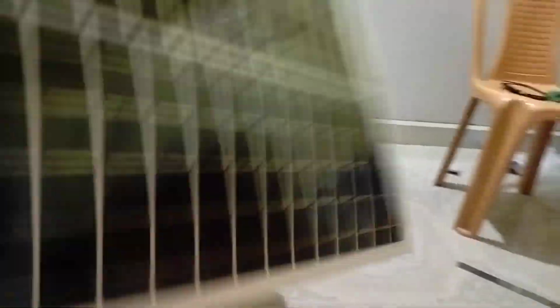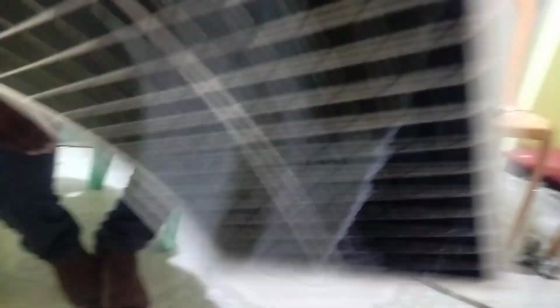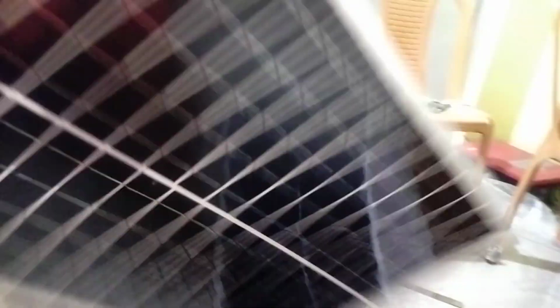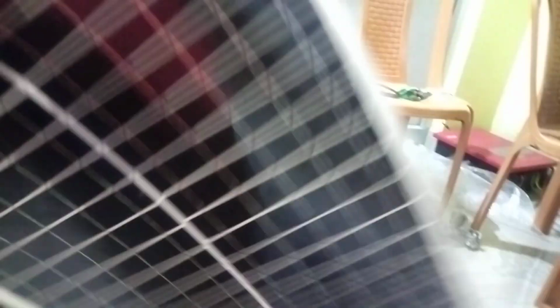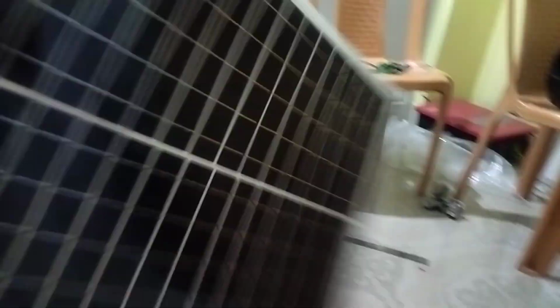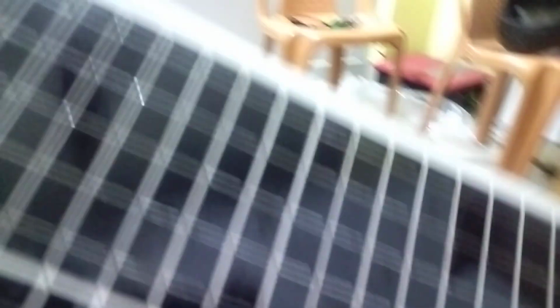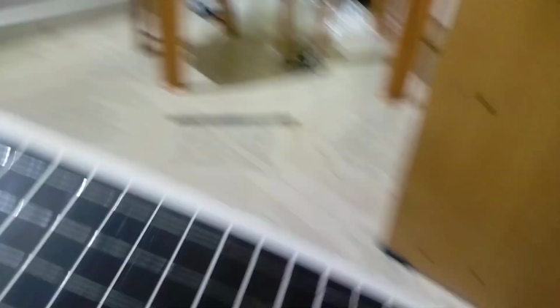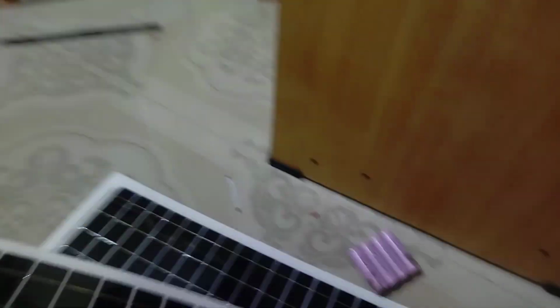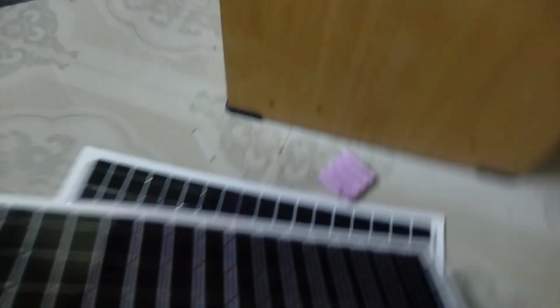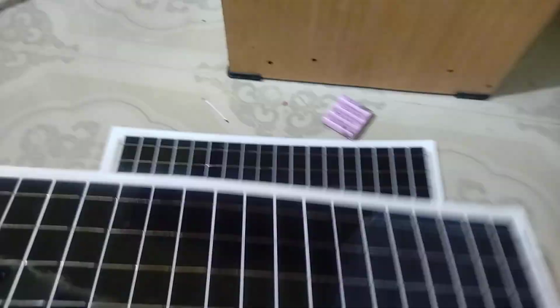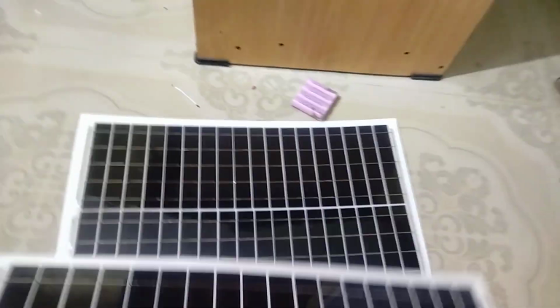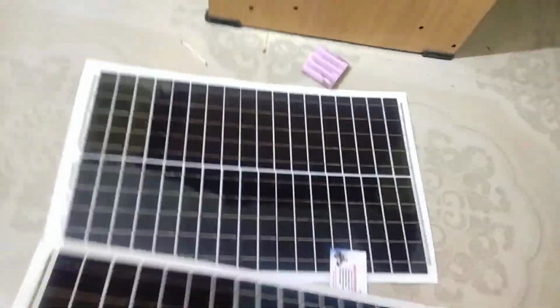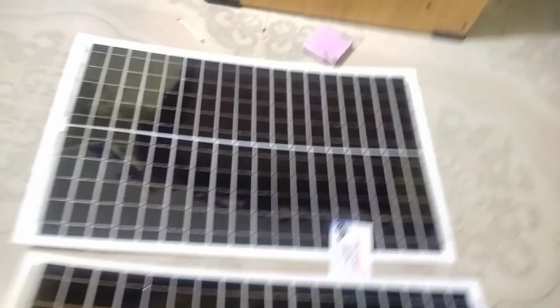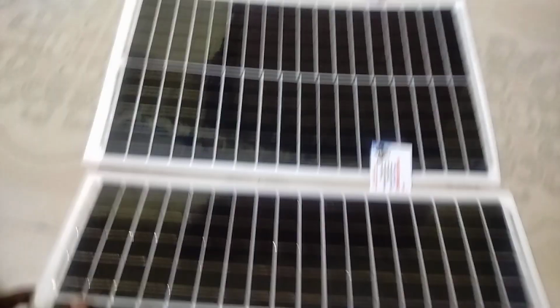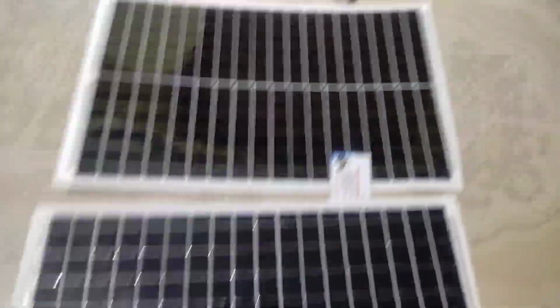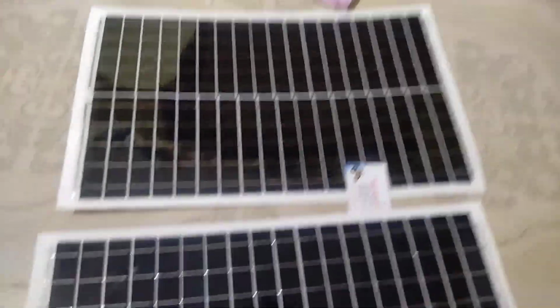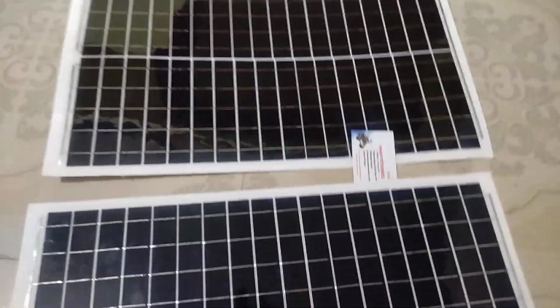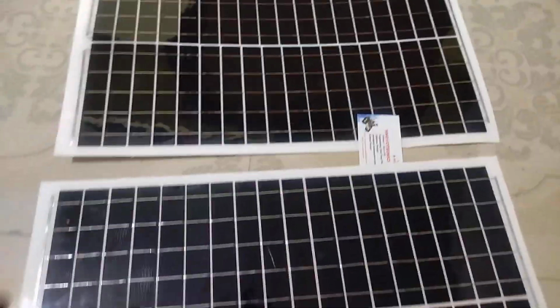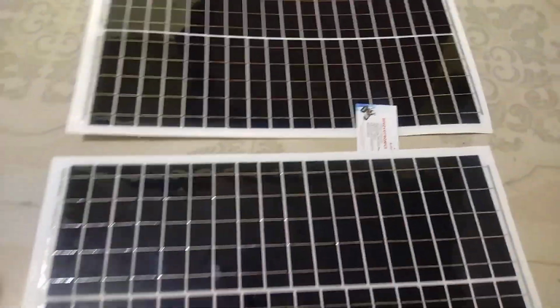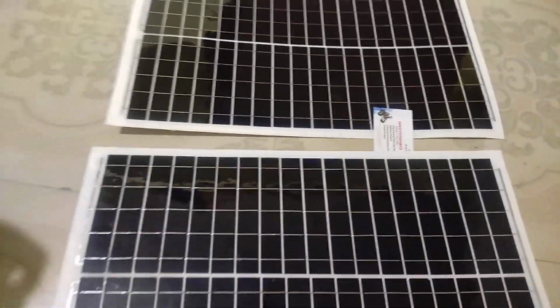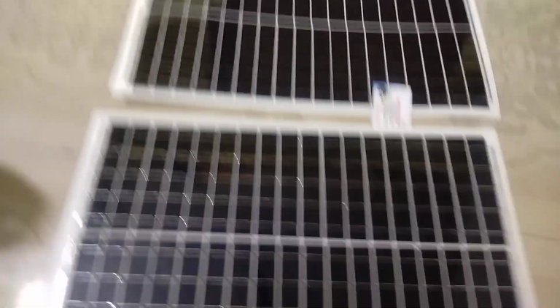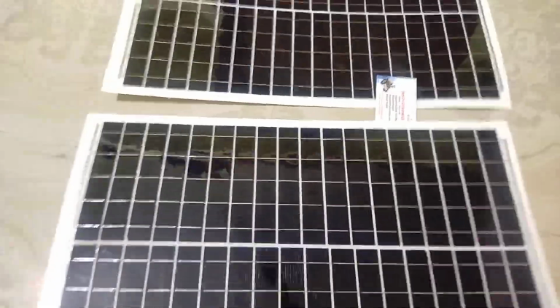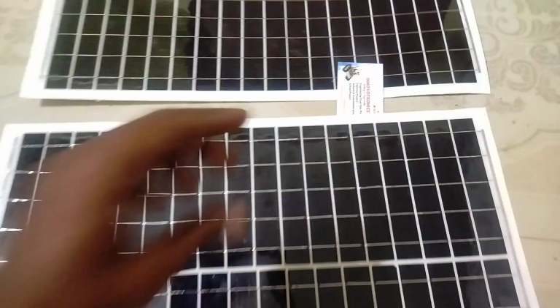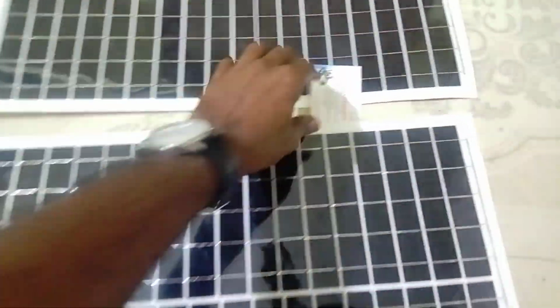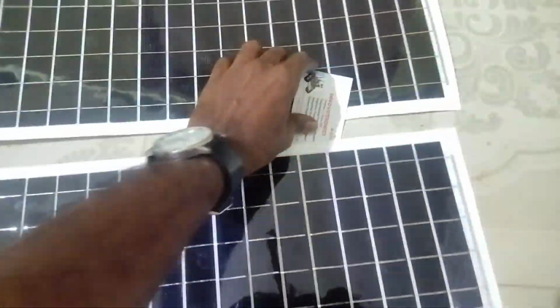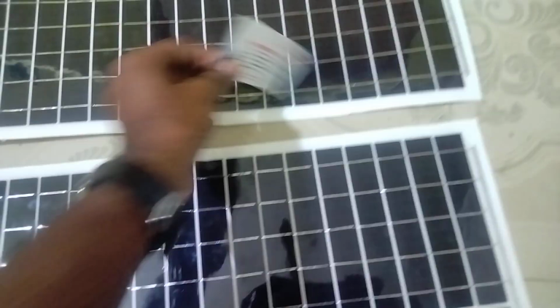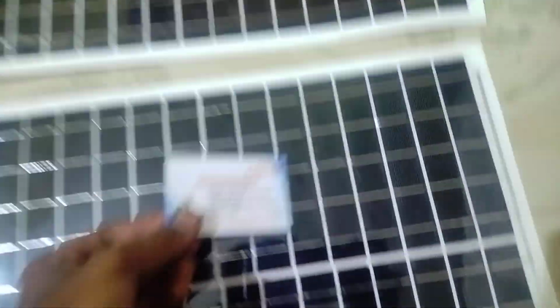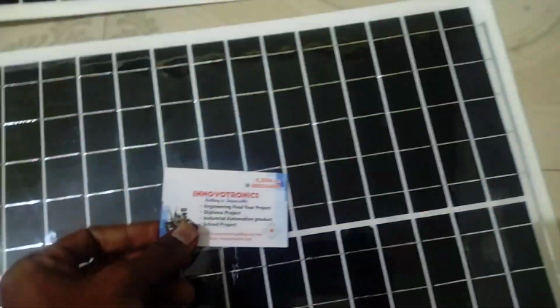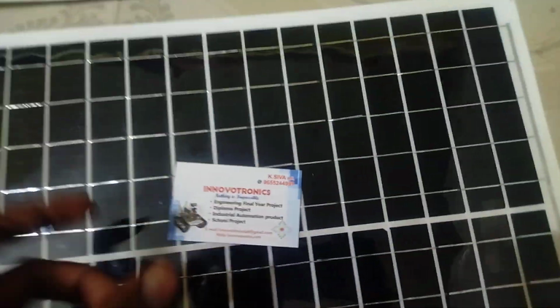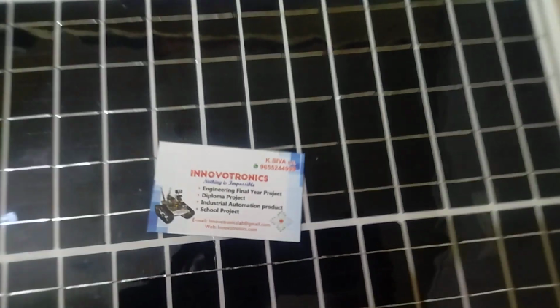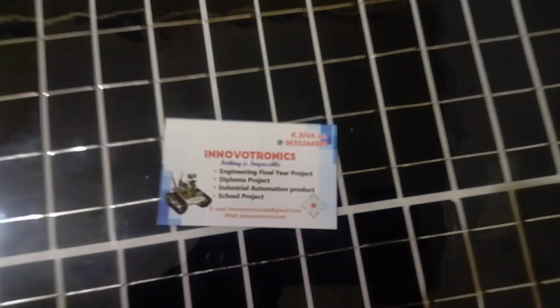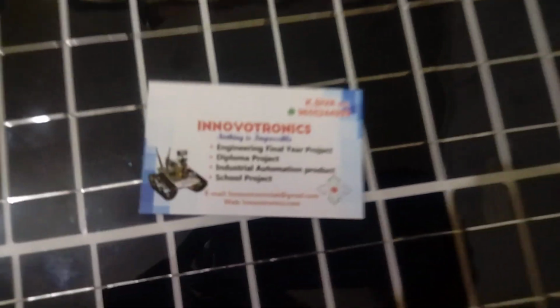This is the flexible solar panel. If you have any requirement for this panel, you can contact our office number. Thank you for watching.